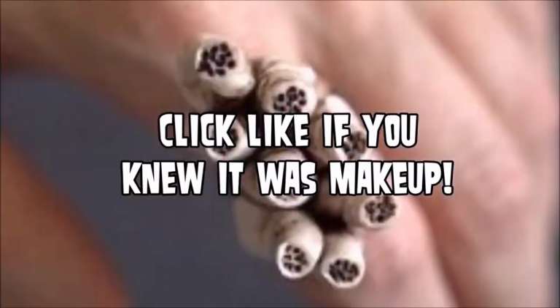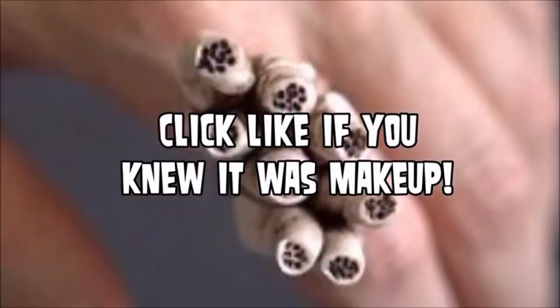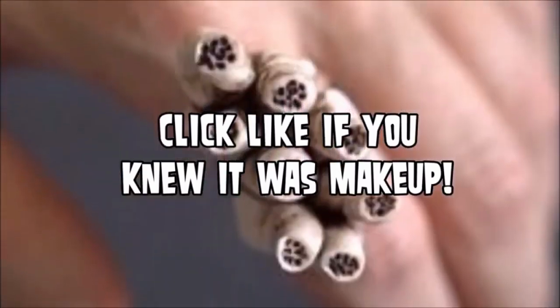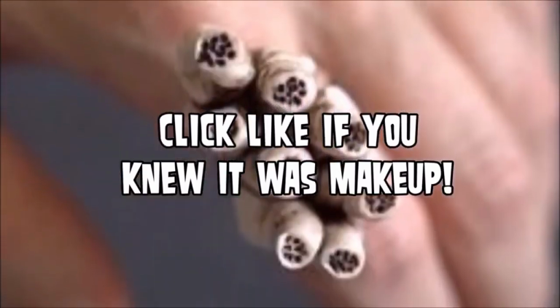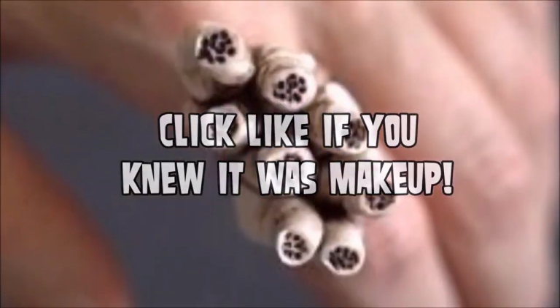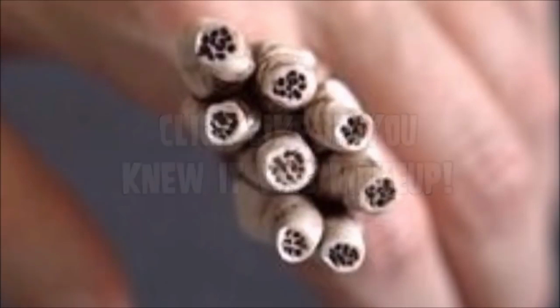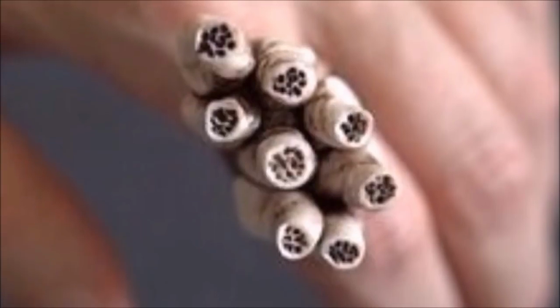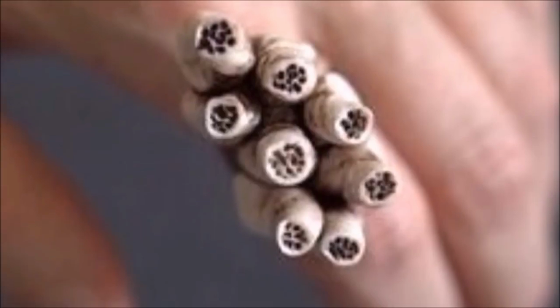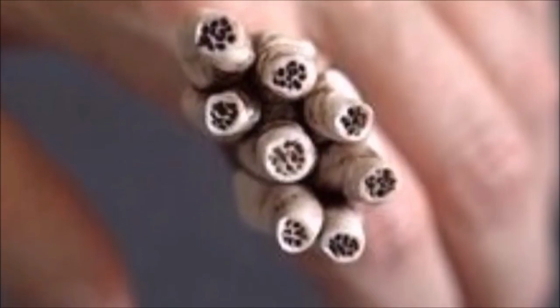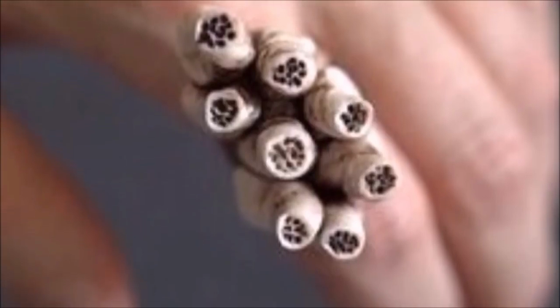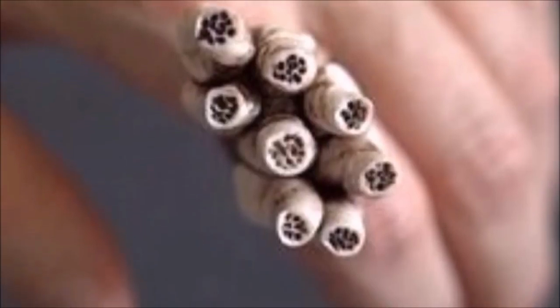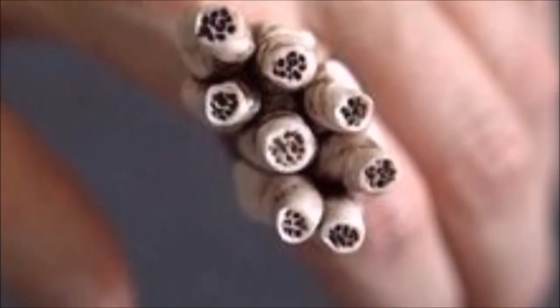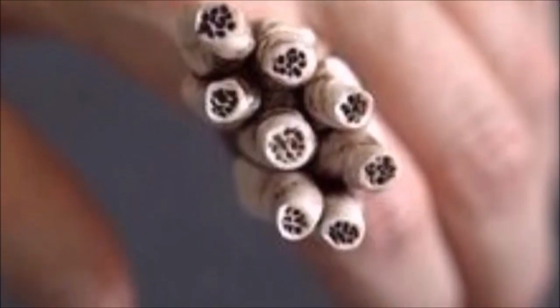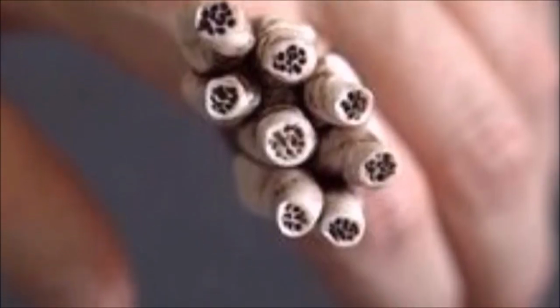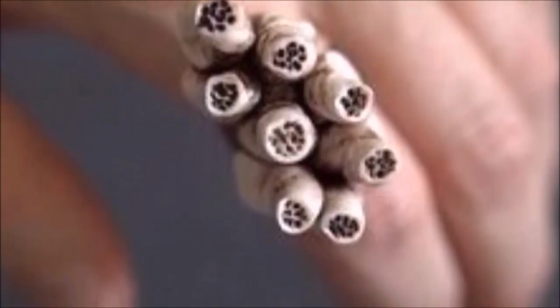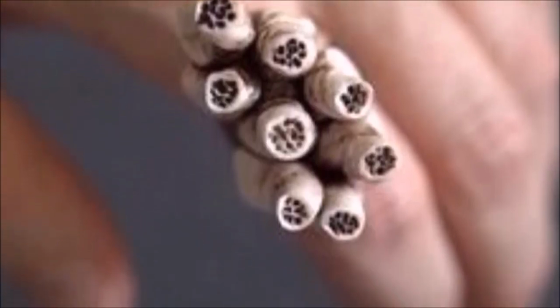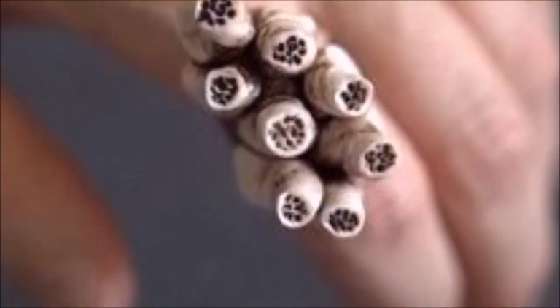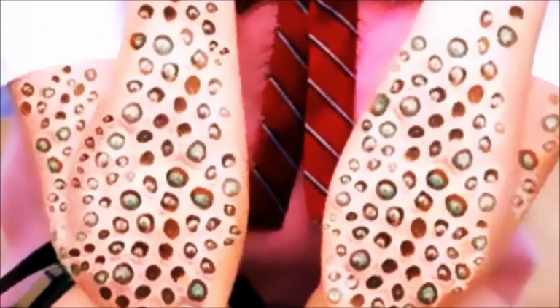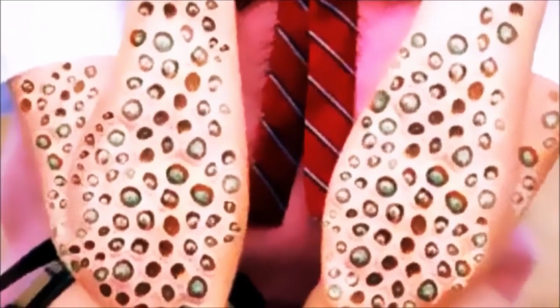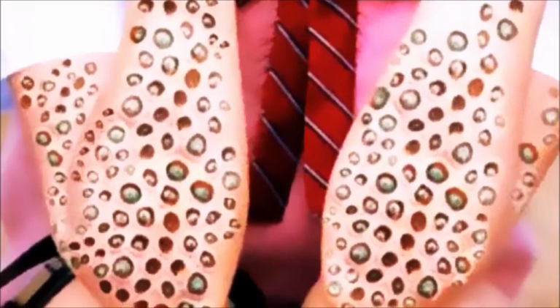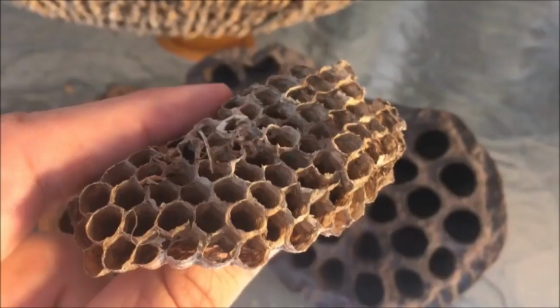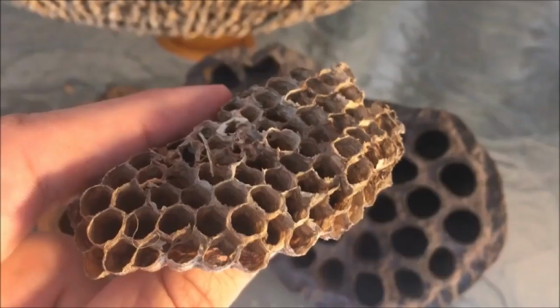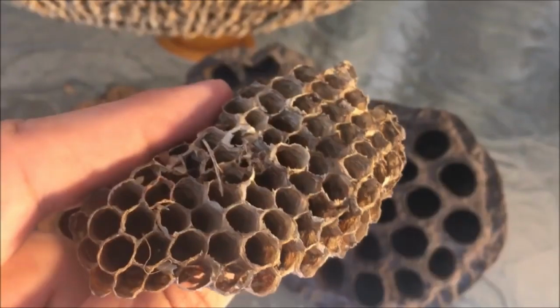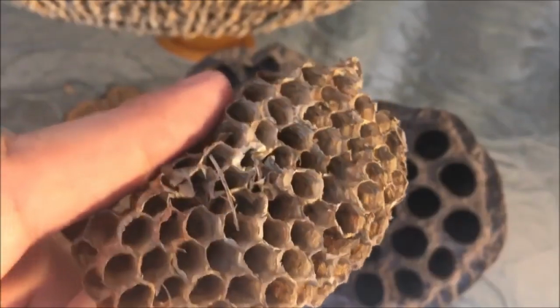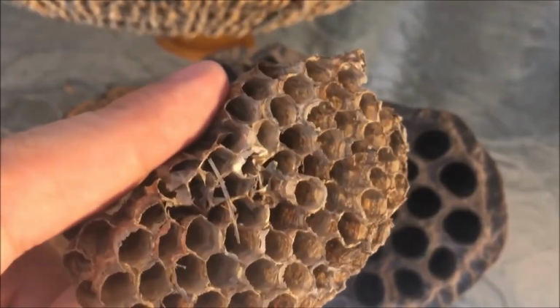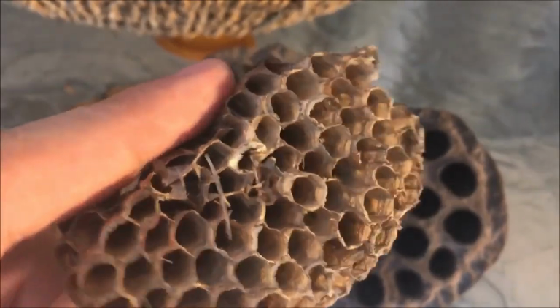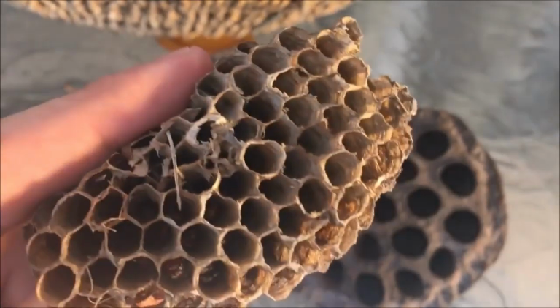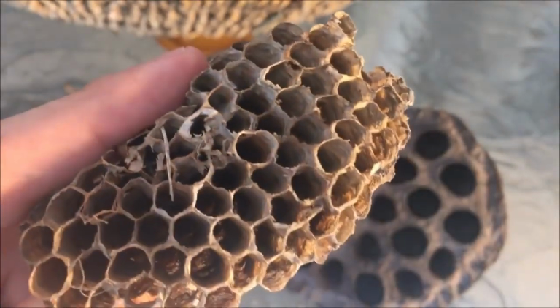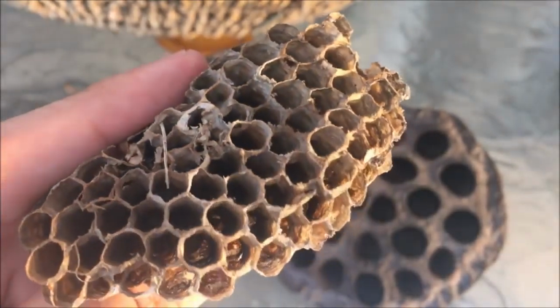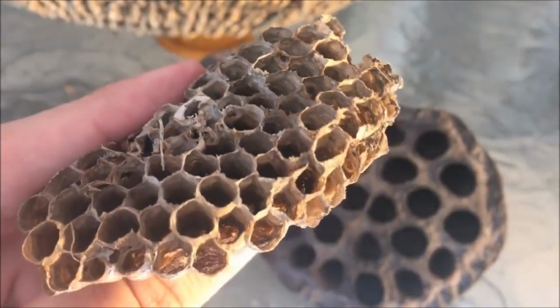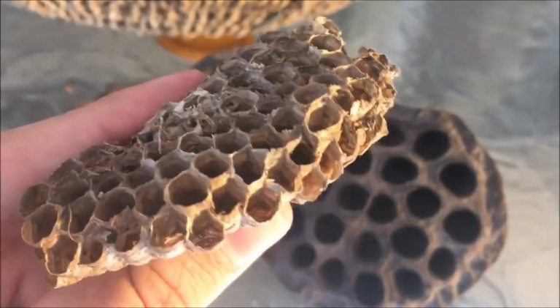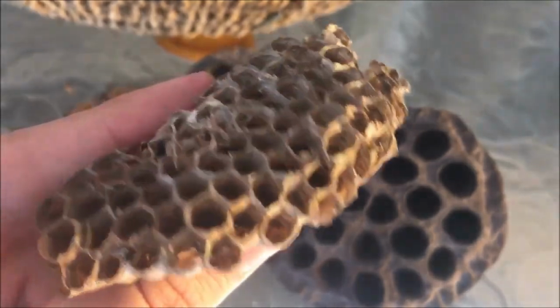And if you like bizarre and unusual images, go ahead and subscribe to this channel. We've got a lot of fun content including blackheads, whiteheads, and a whole bunch of Trypophobia triggers, so subscribe now.